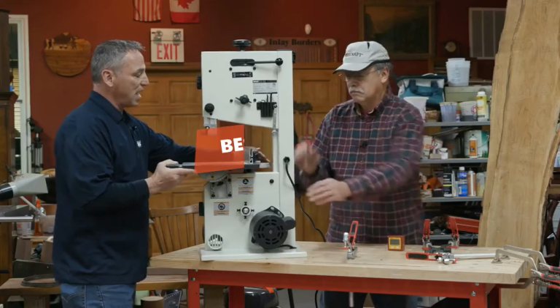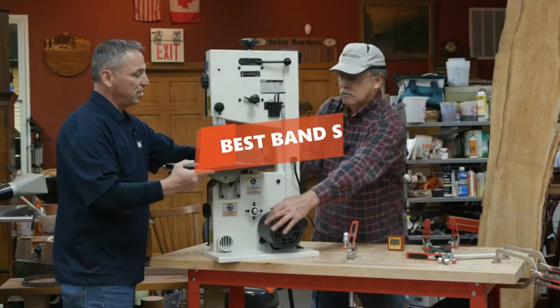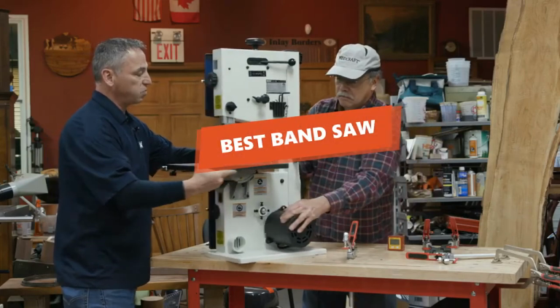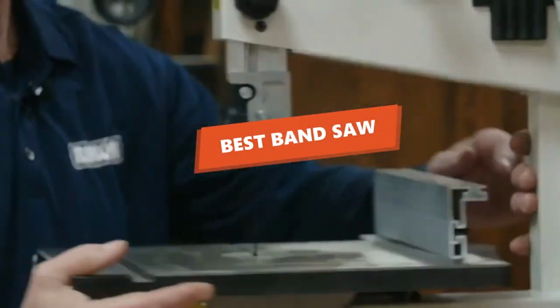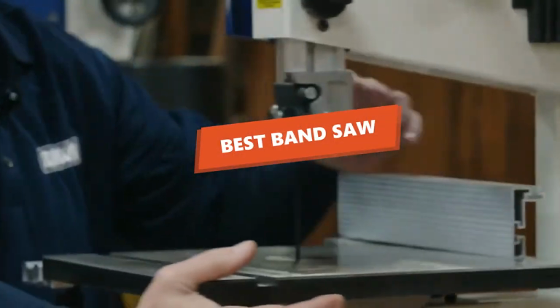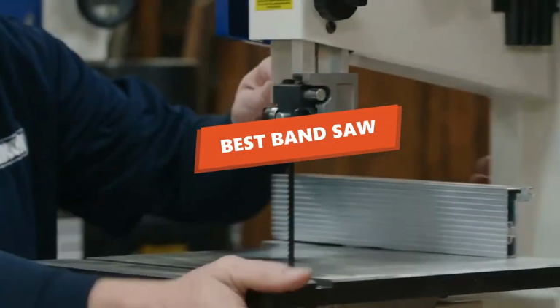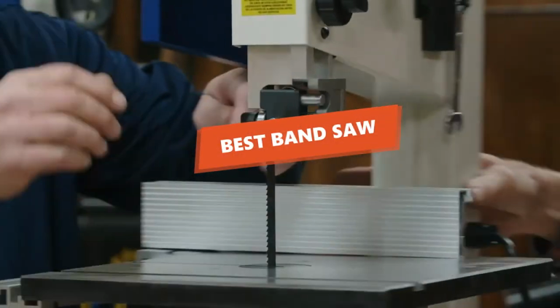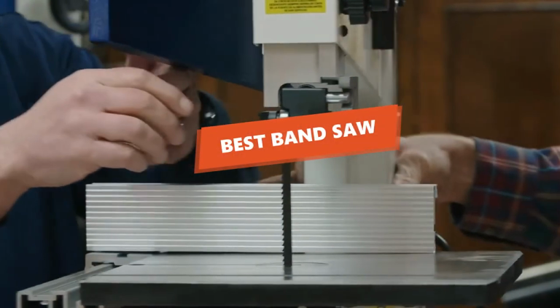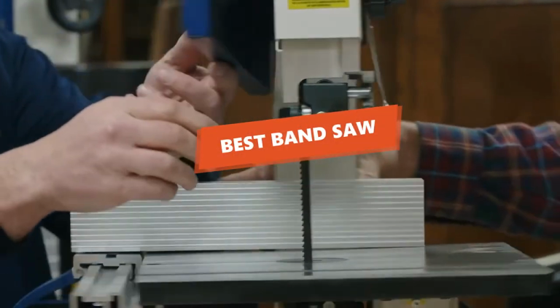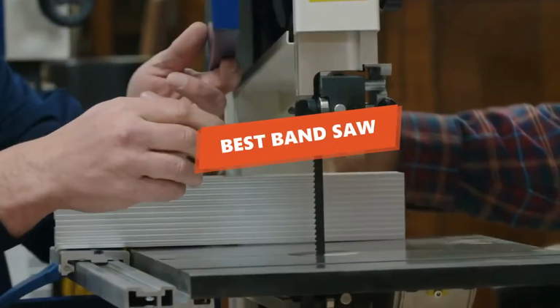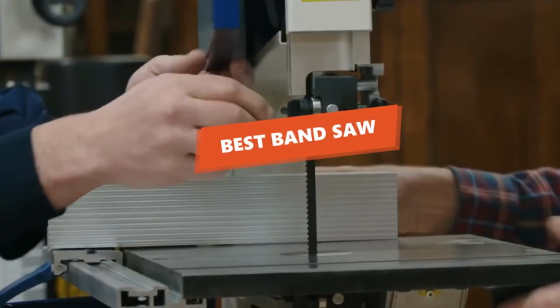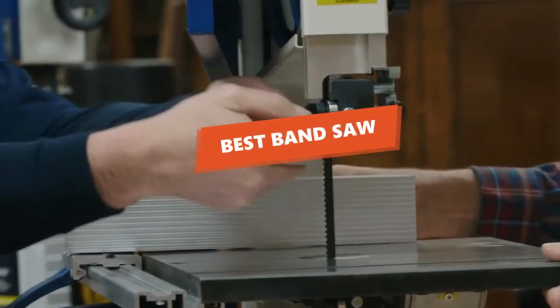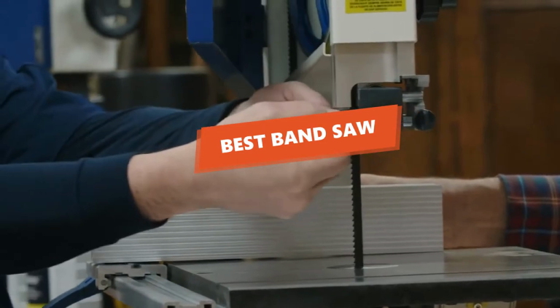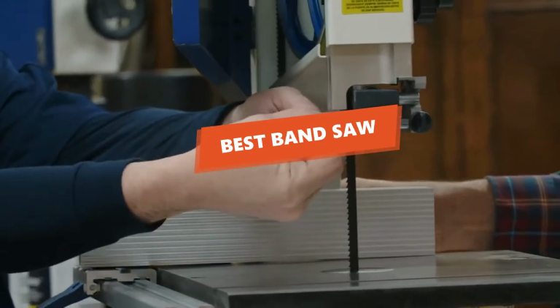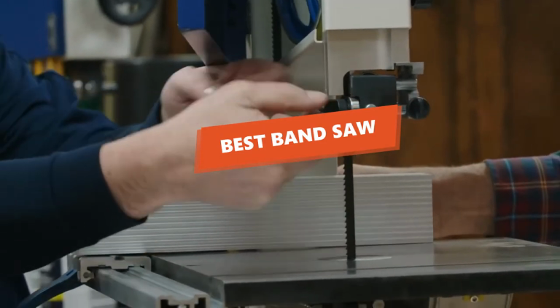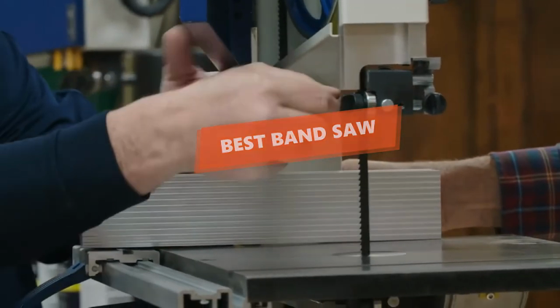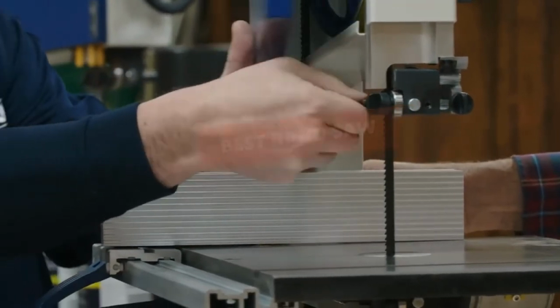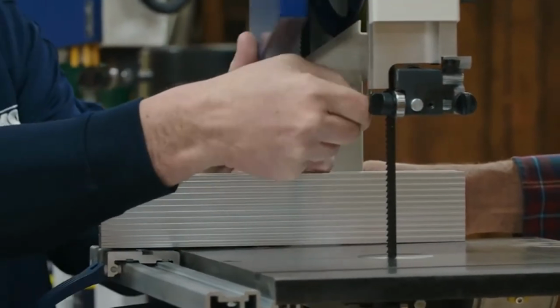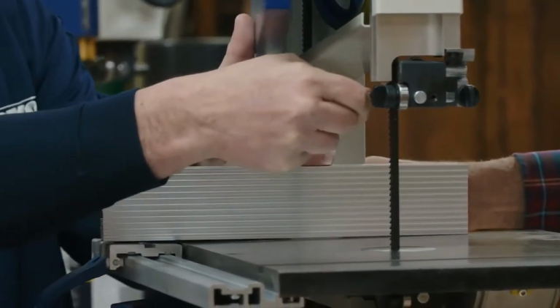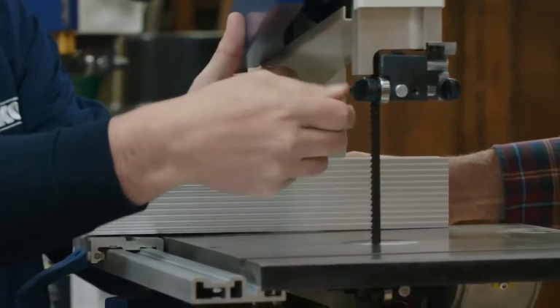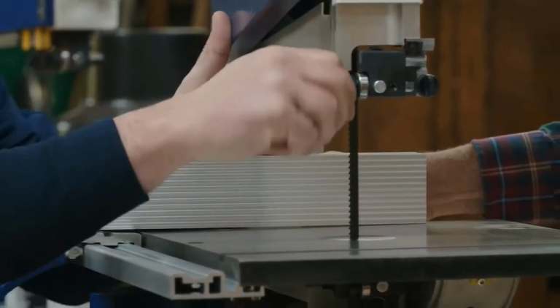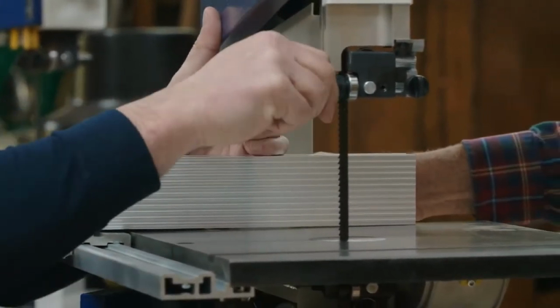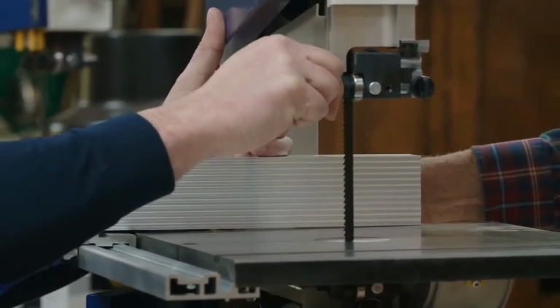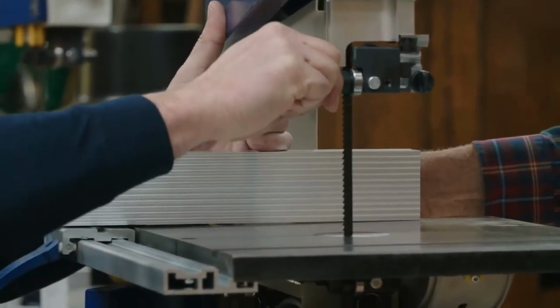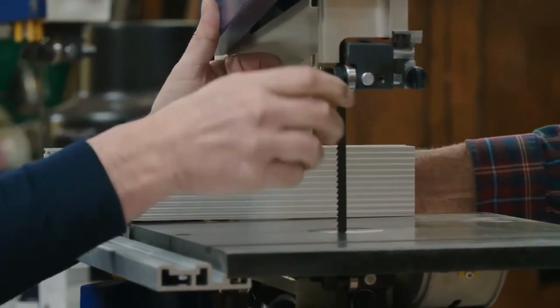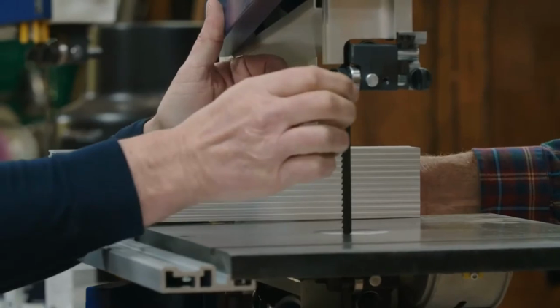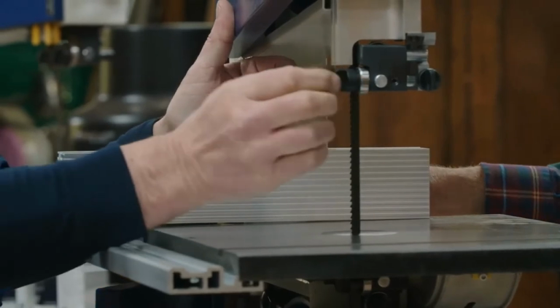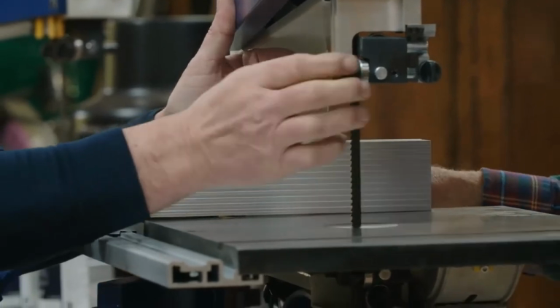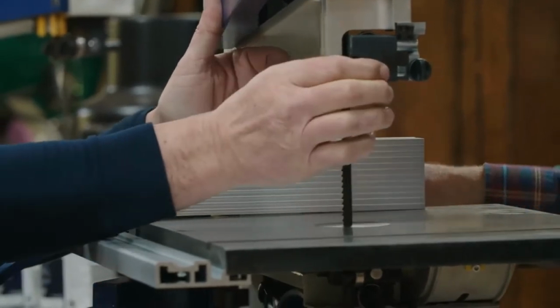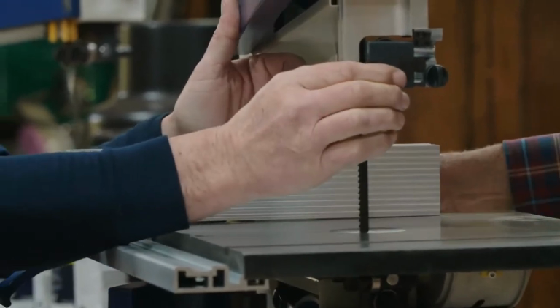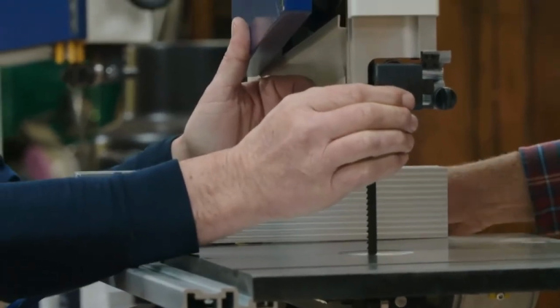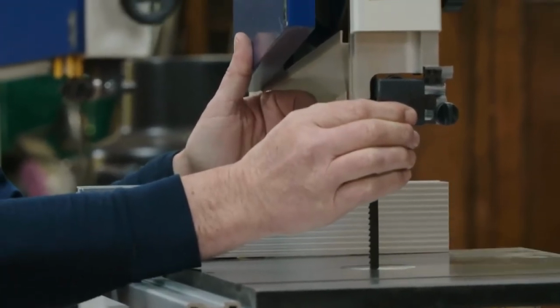What's up, tool freak guys. If you are a tool nerd like me, today's video is for you. In this video, I'm going to be taking a look at the 5 best band saws. I've put together this list based on my personal preference and also my team's hours of research.